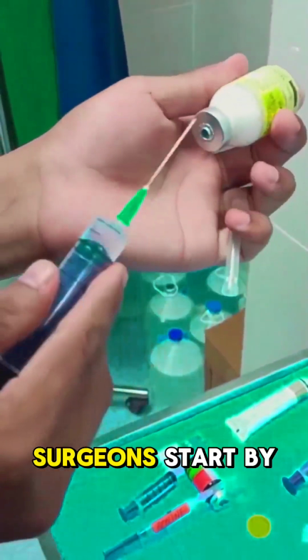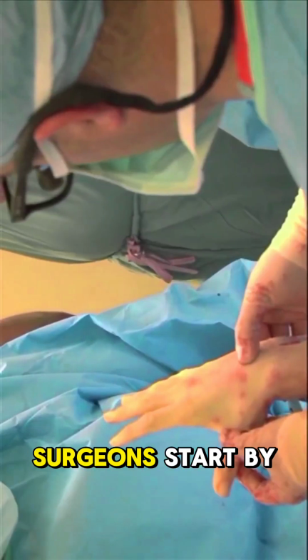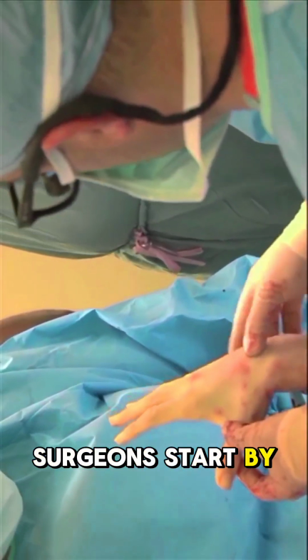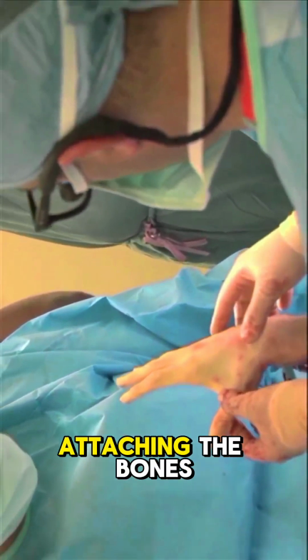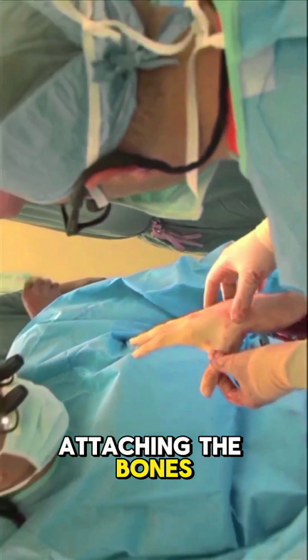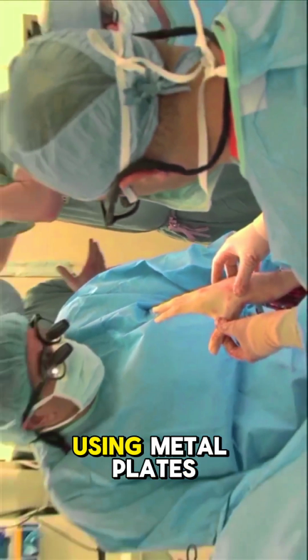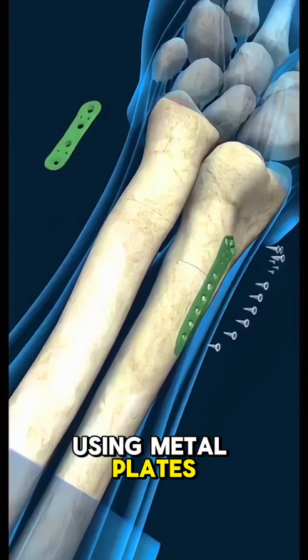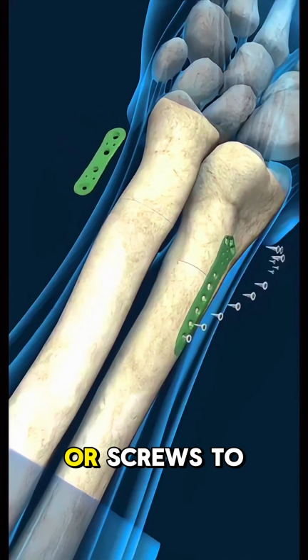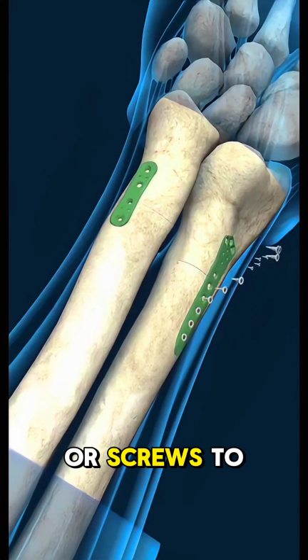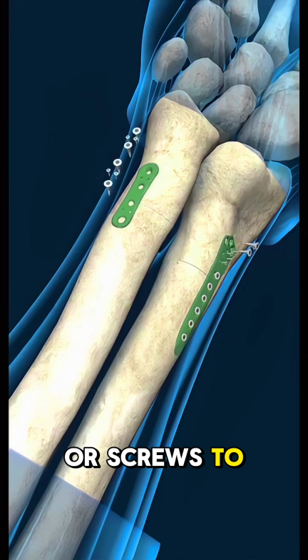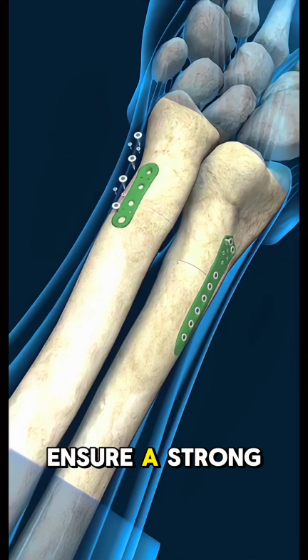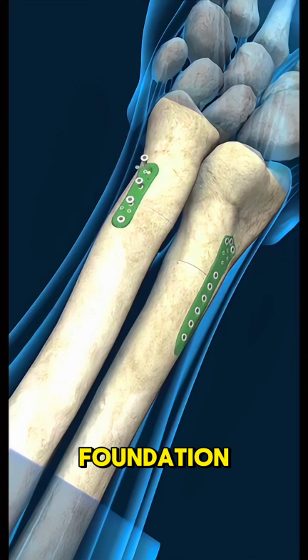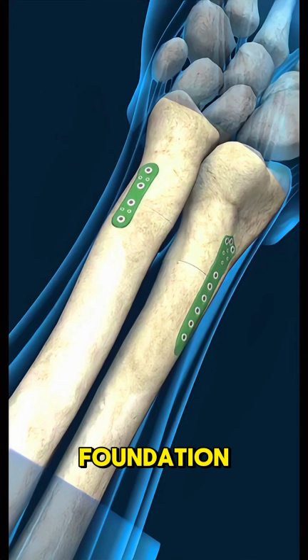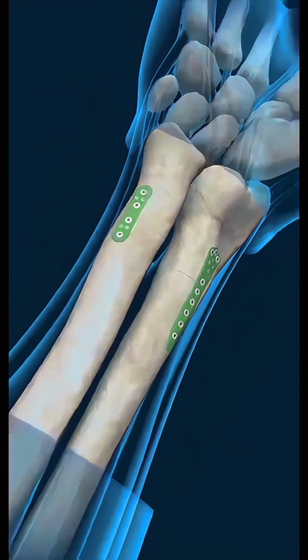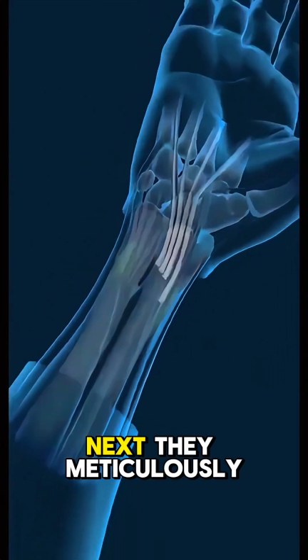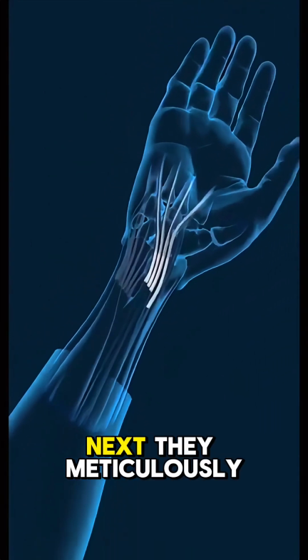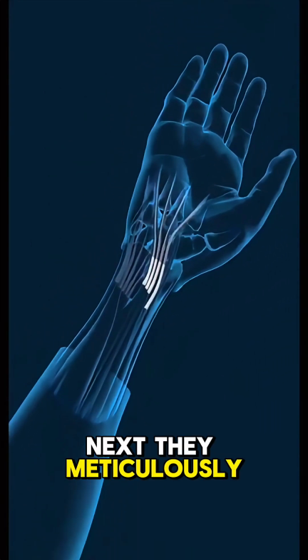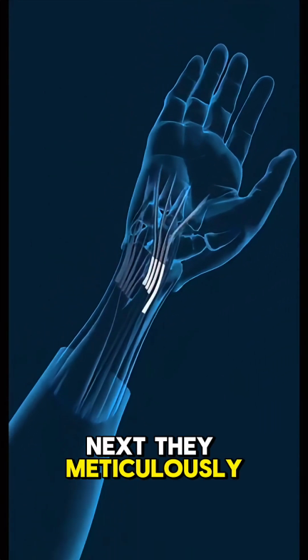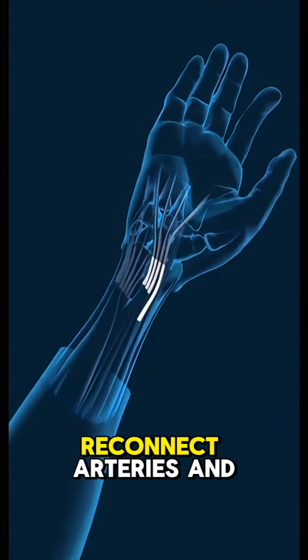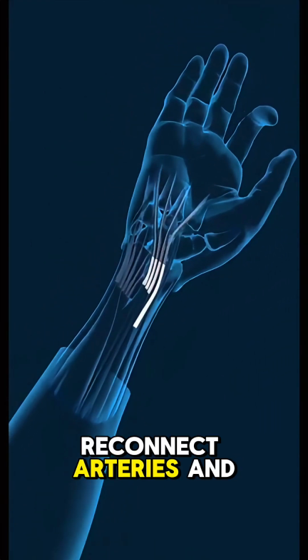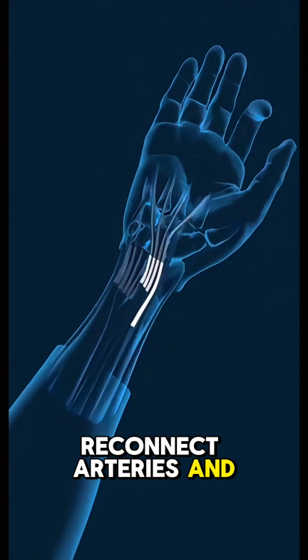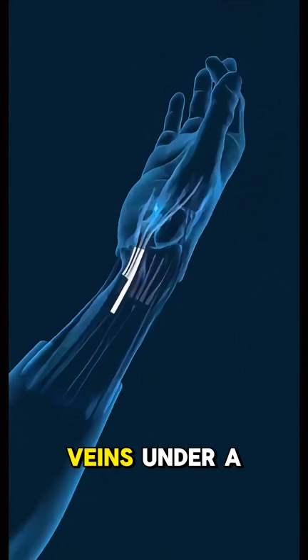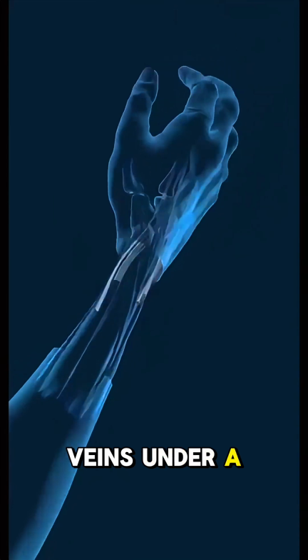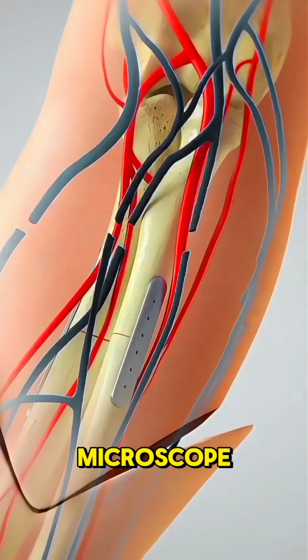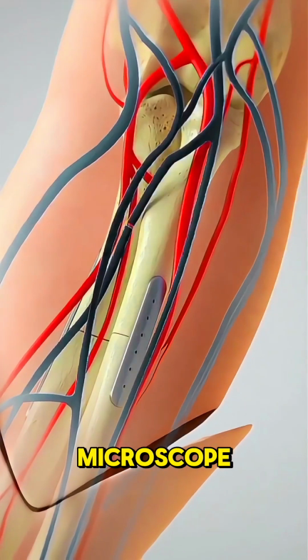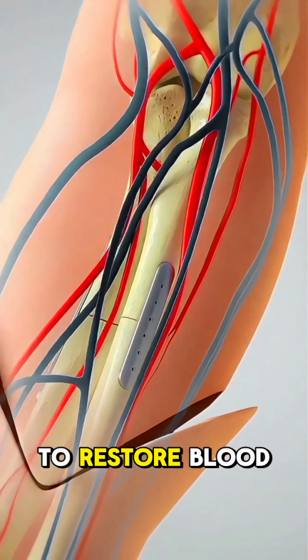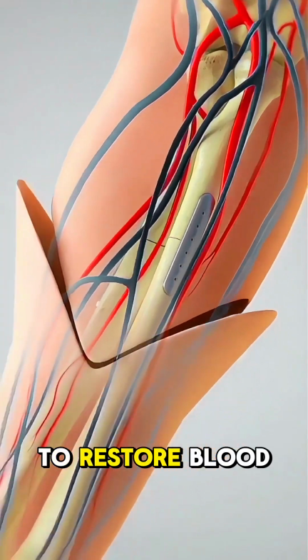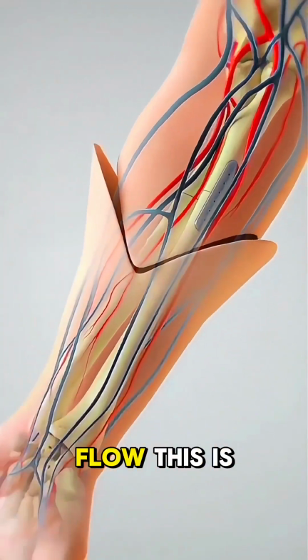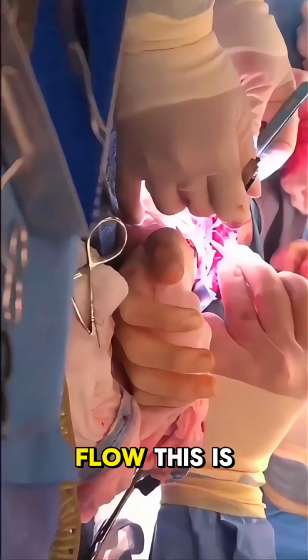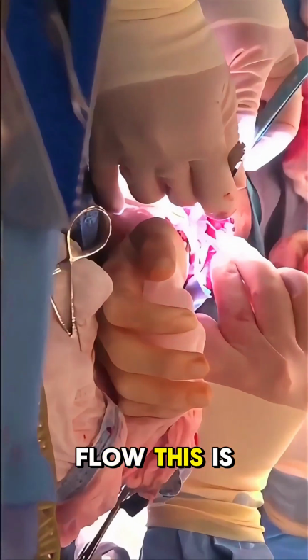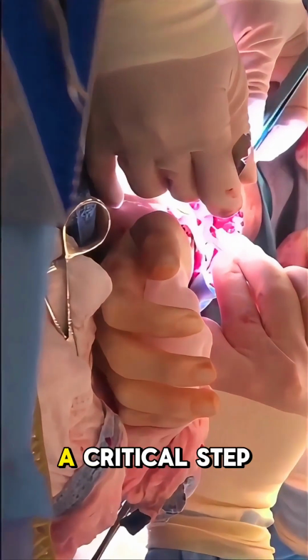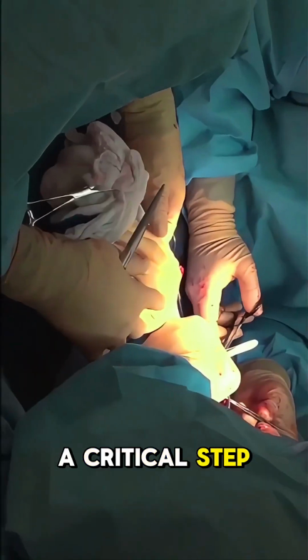Surgeons start by attaching the bones using metal plates or screws to ensure a strong foundation. Next, they meticulously reconnect arteries and veins under a microscope to restore blood flow. This is a critical step.